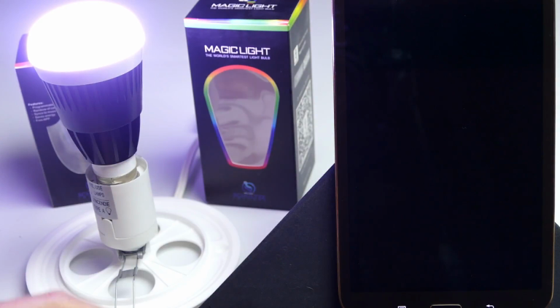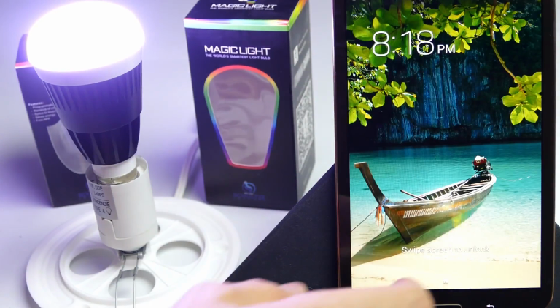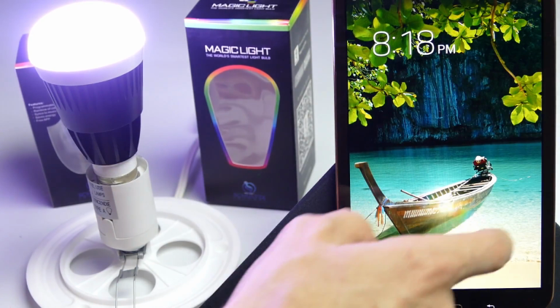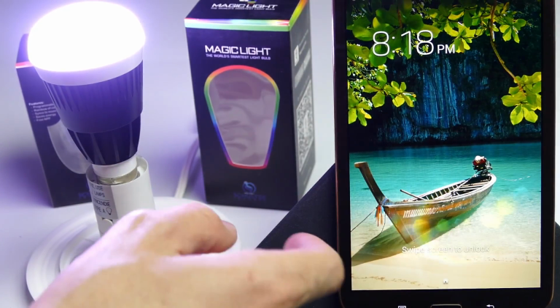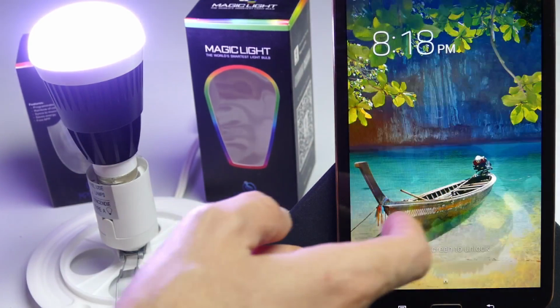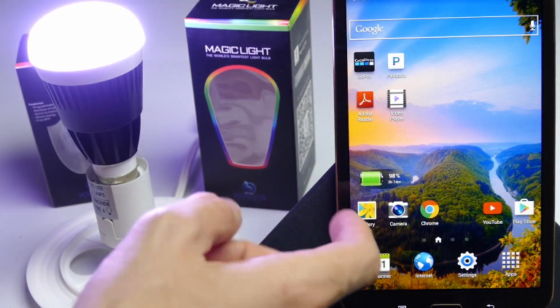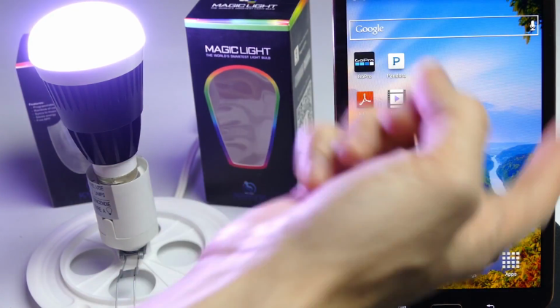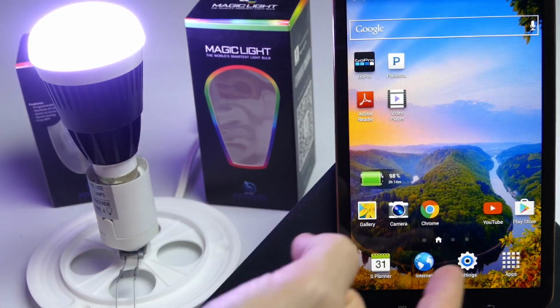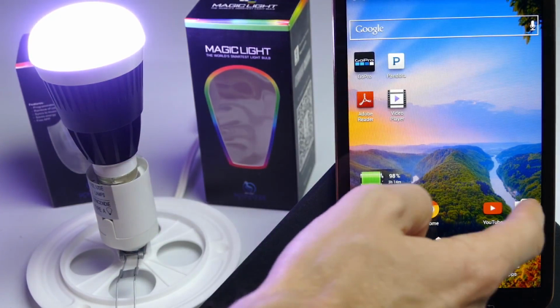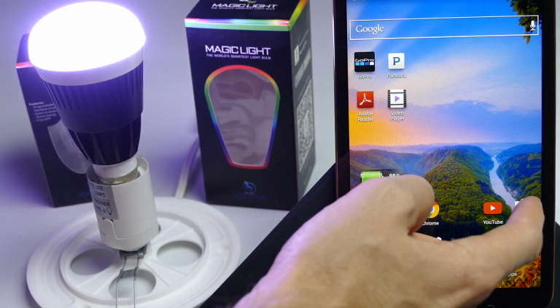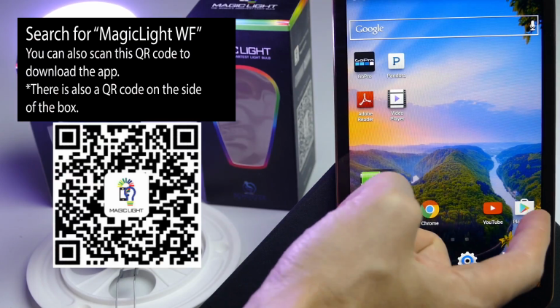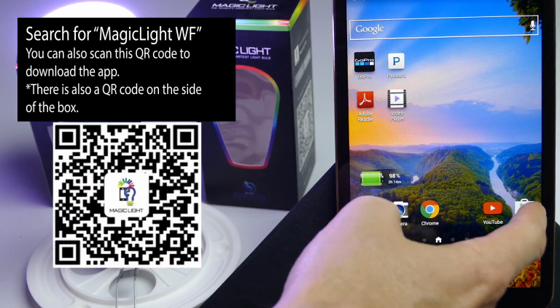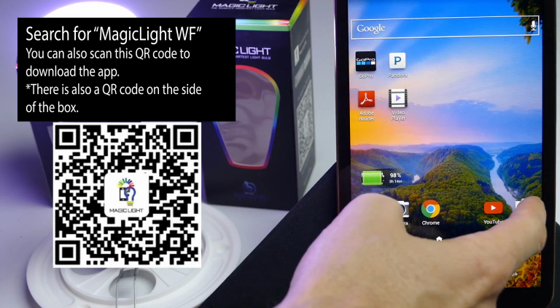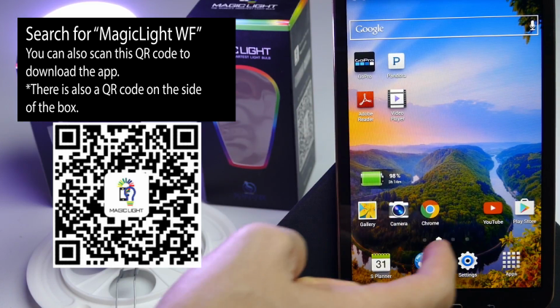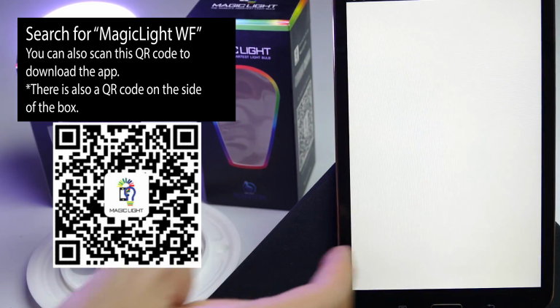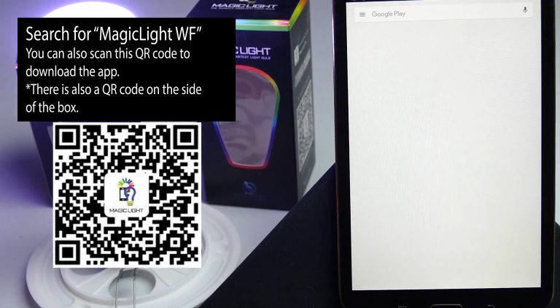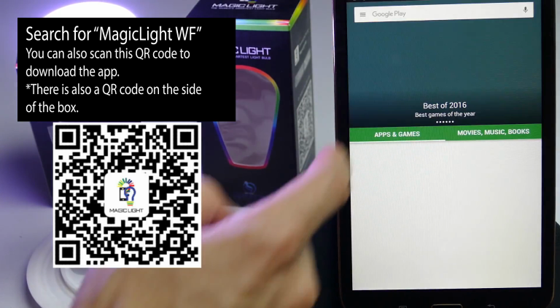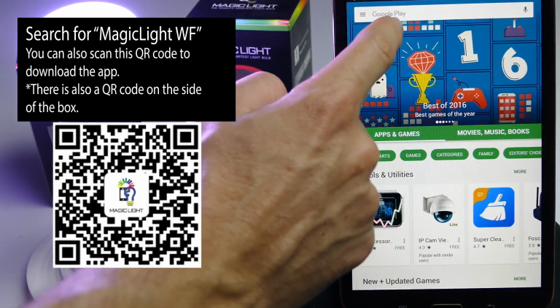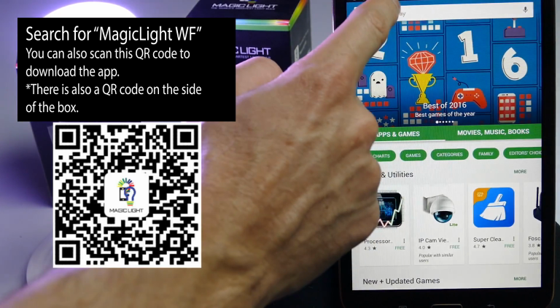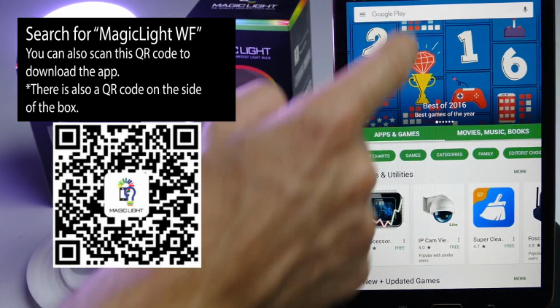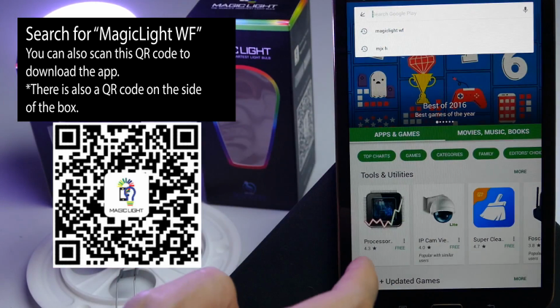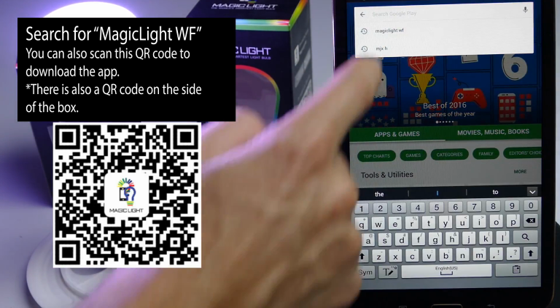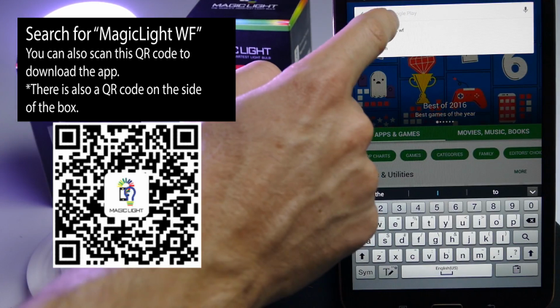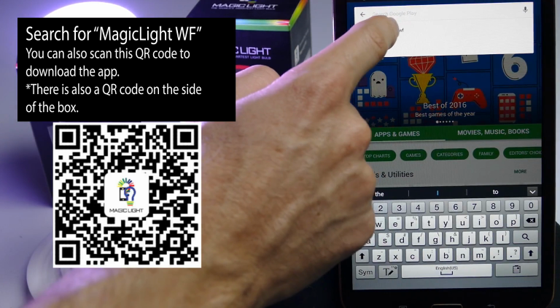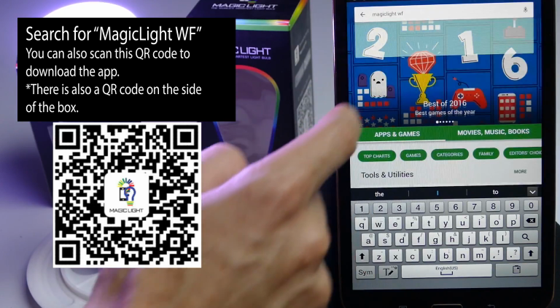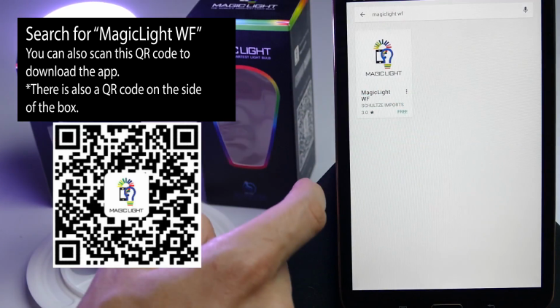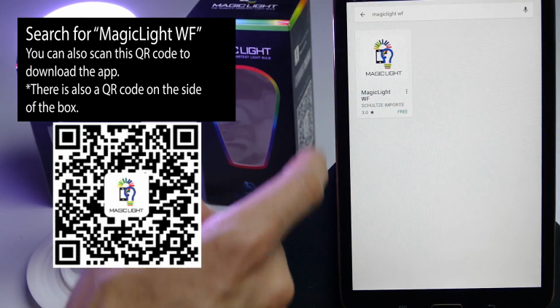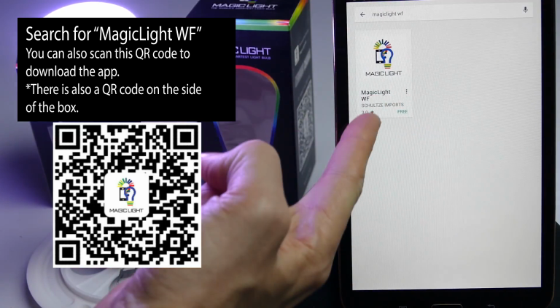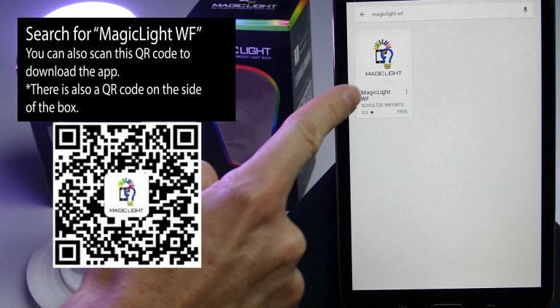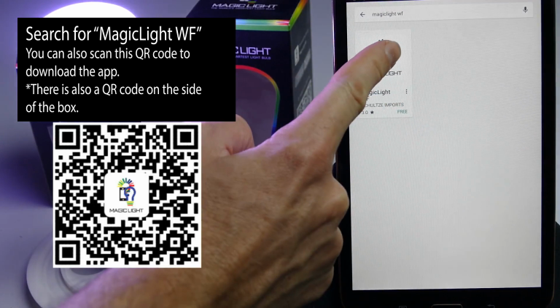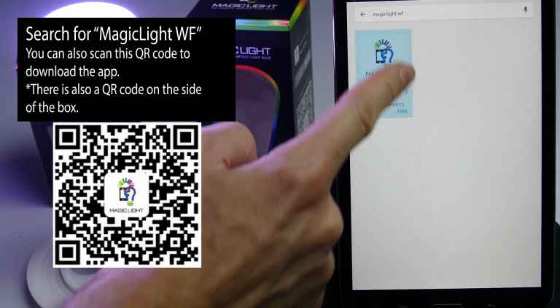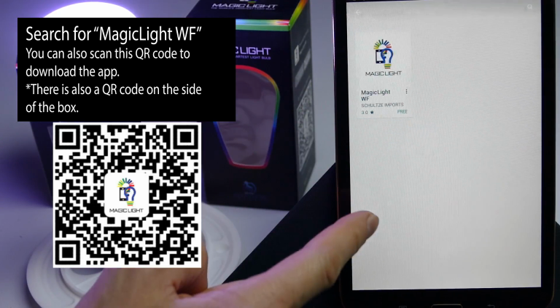We're going to go to the App Store. I have an Android device, so I'm going to go to the Play Store and search for MagicLite WF. There it is right there — go ahead and install.